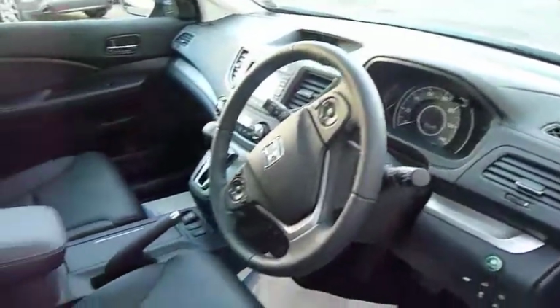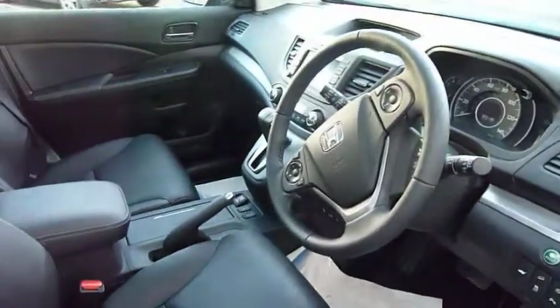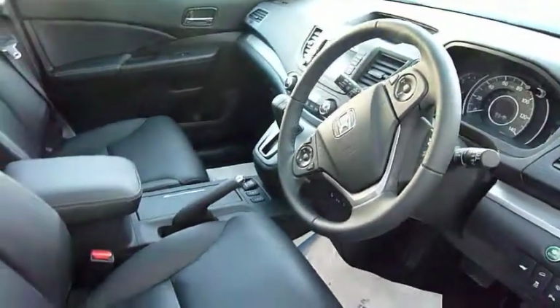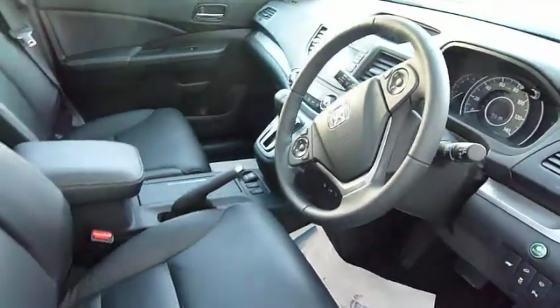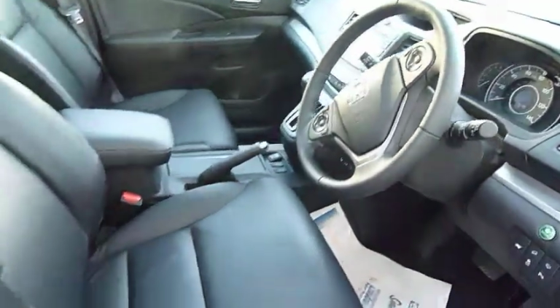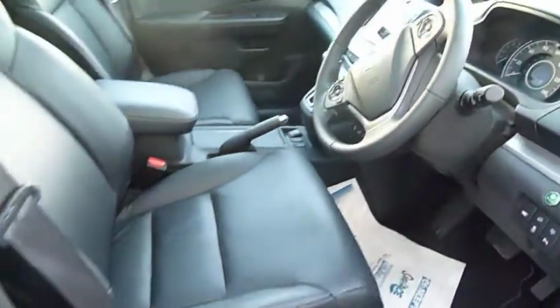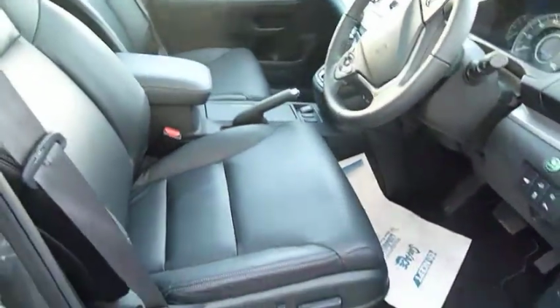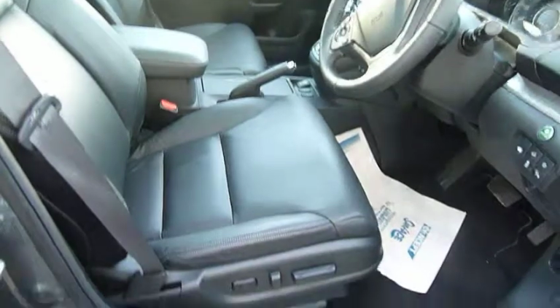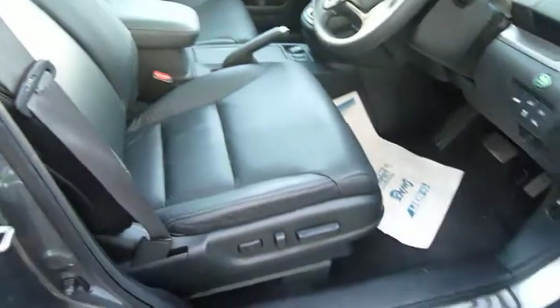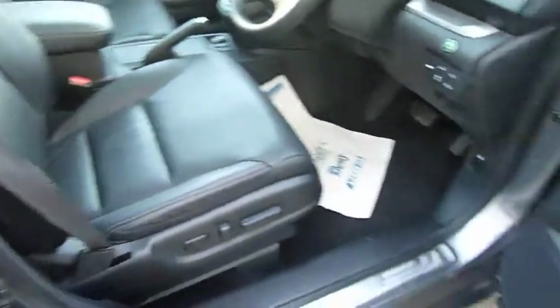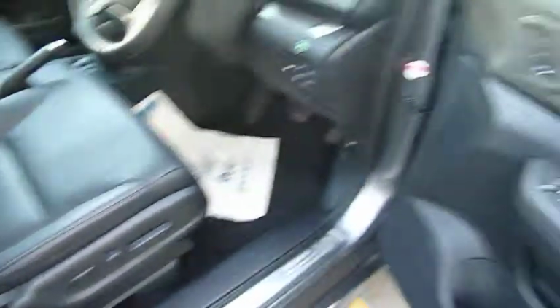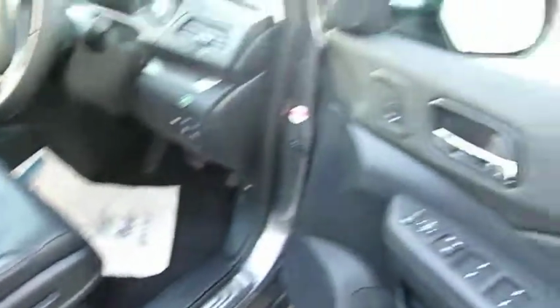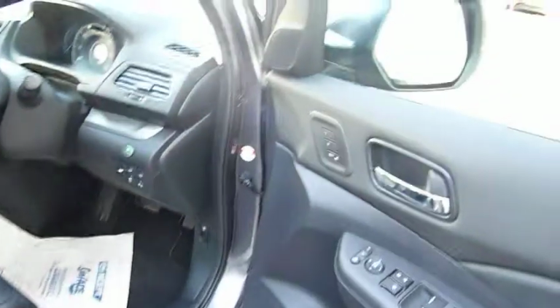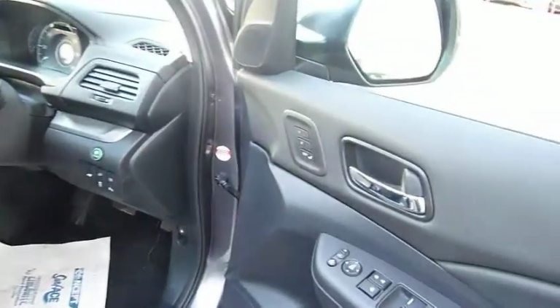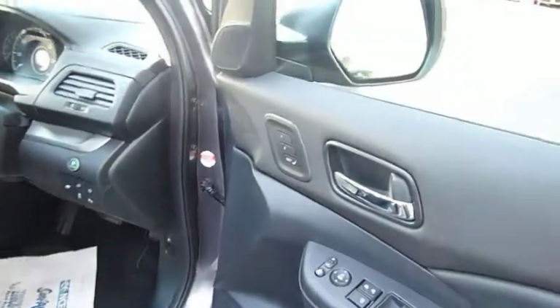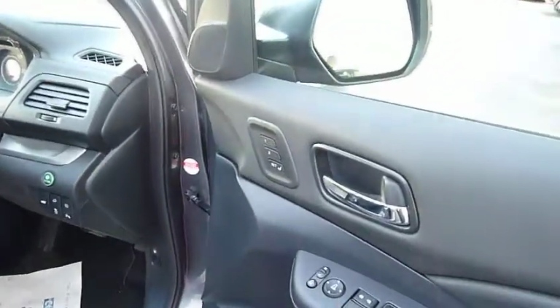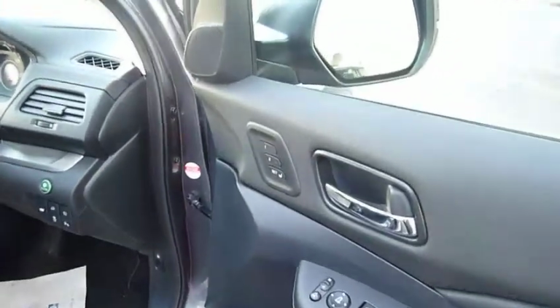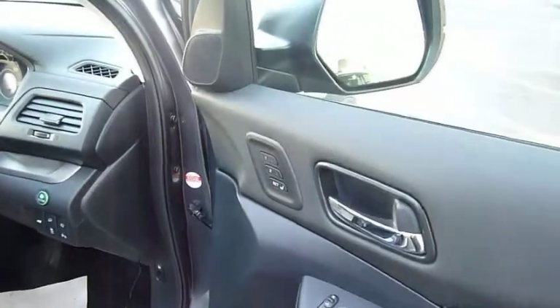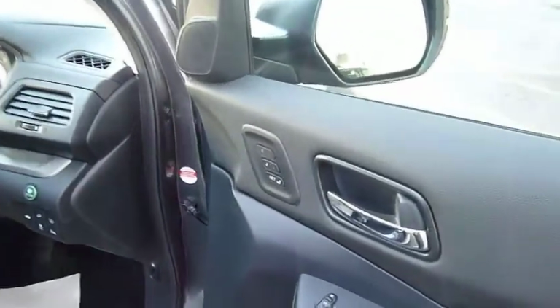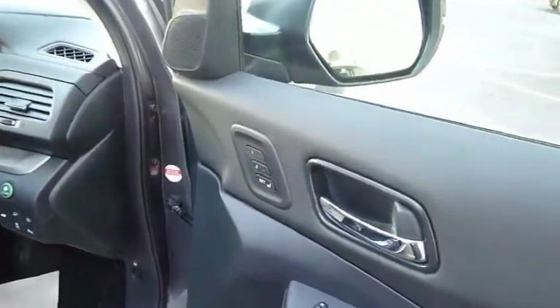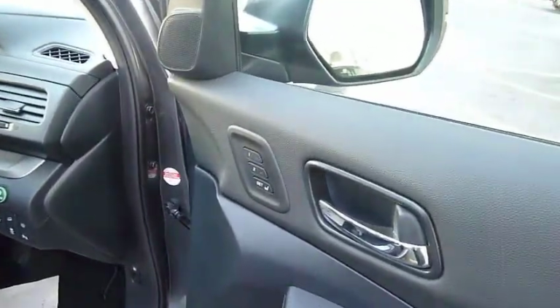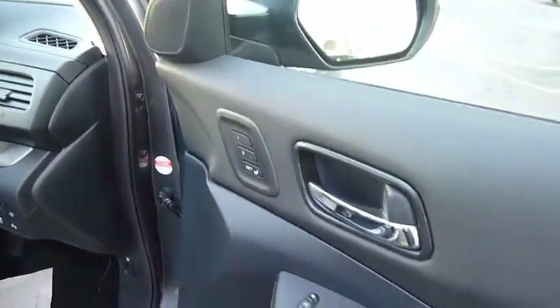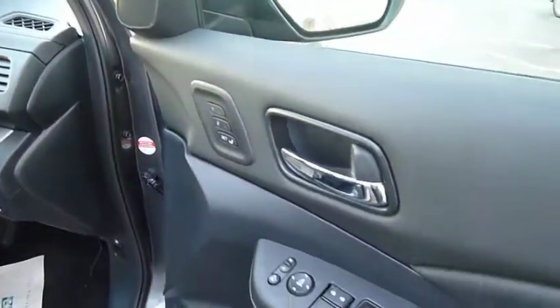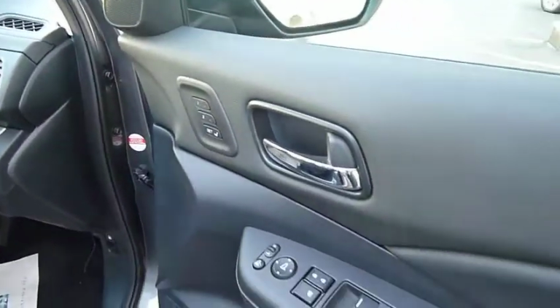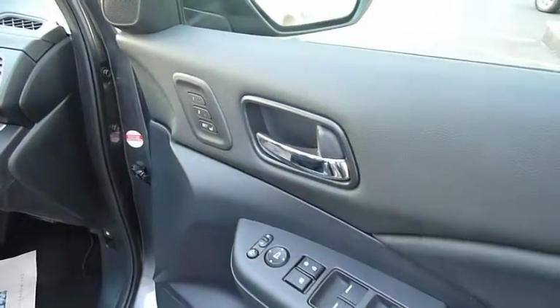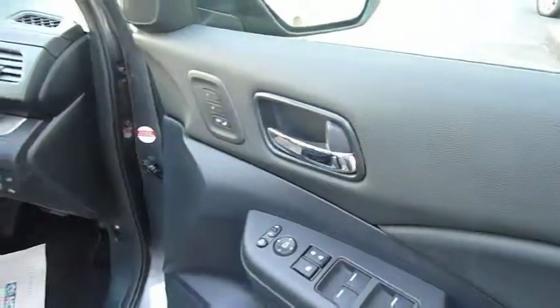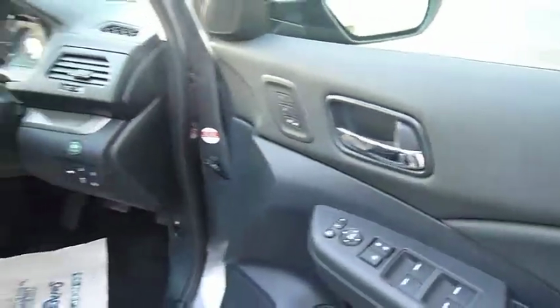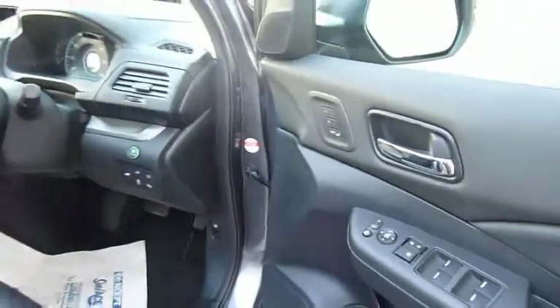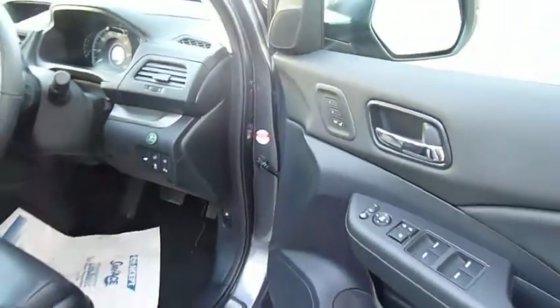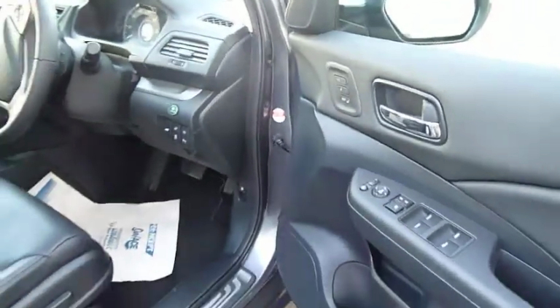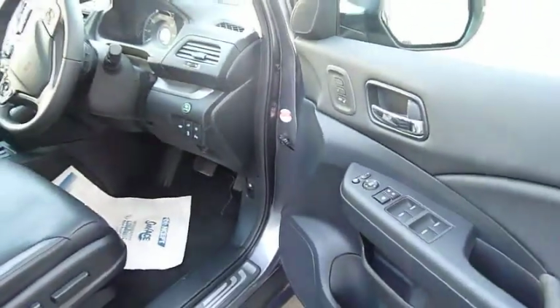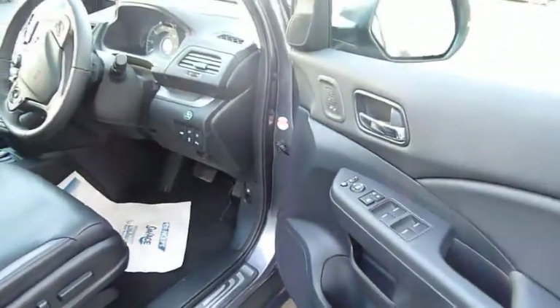You can even watch DVDs on the sat-nav. Electric seats with memory settings — each key has a different memory, so if you unlock it with your key, the seat will go into that position.